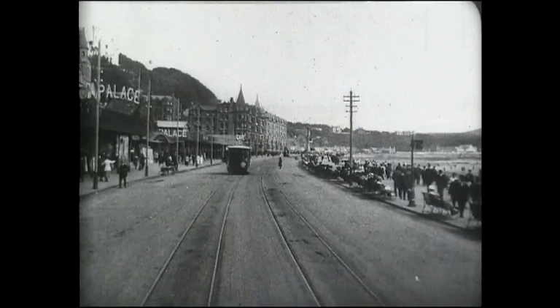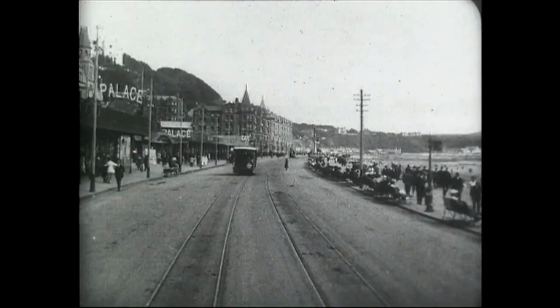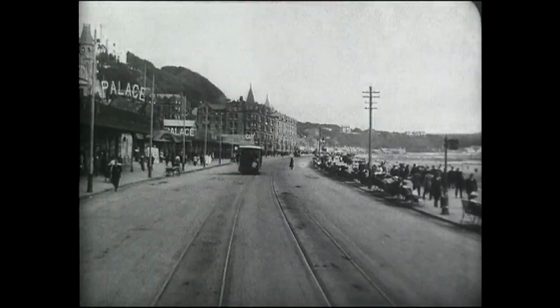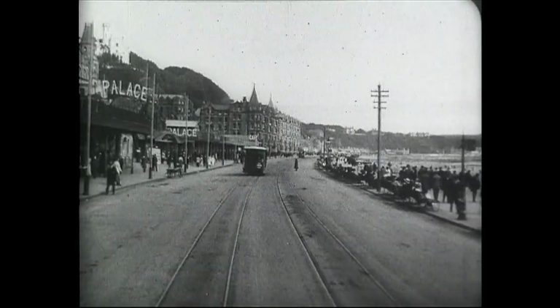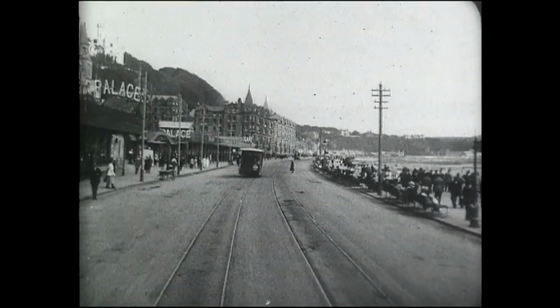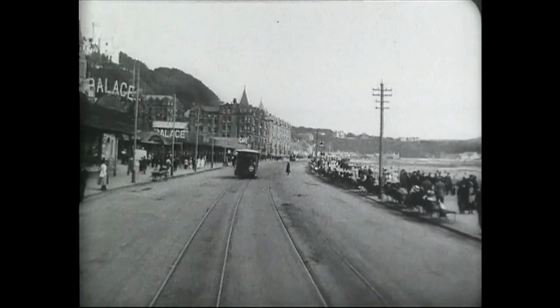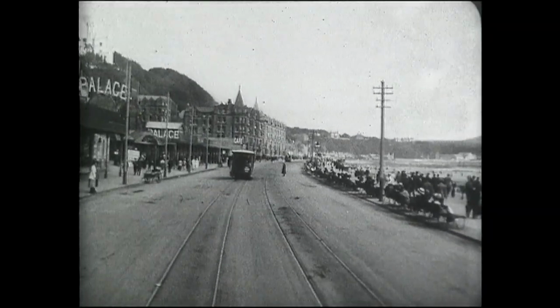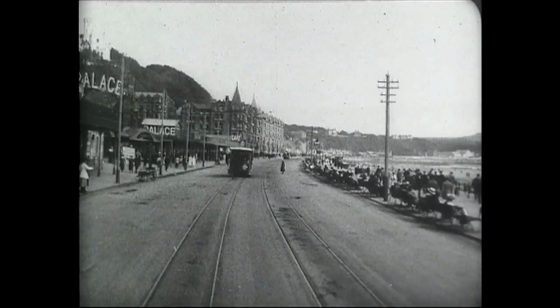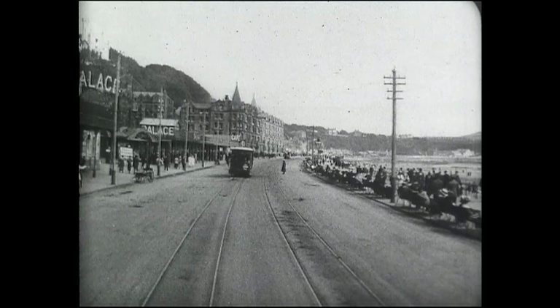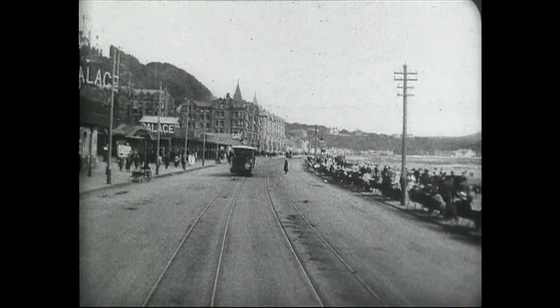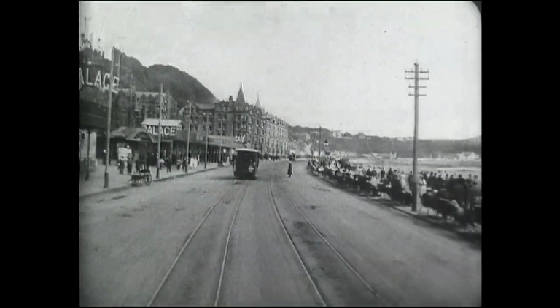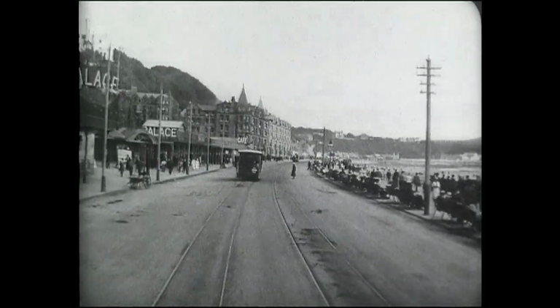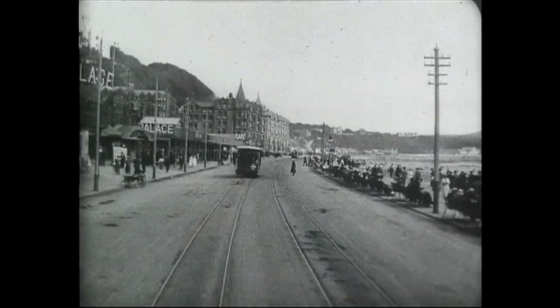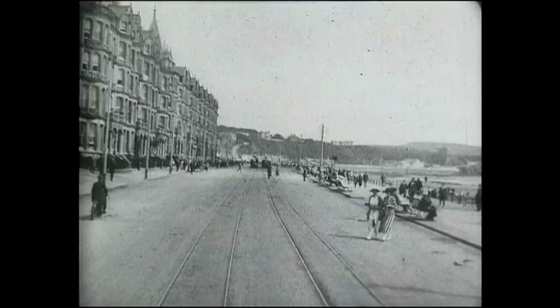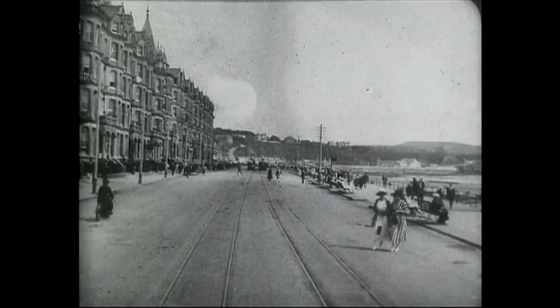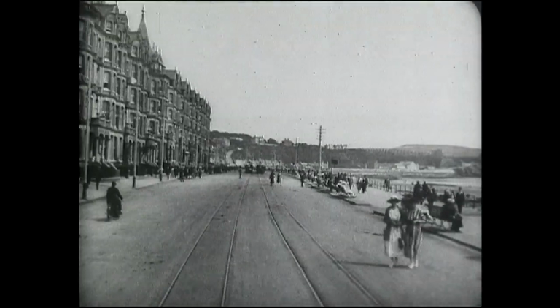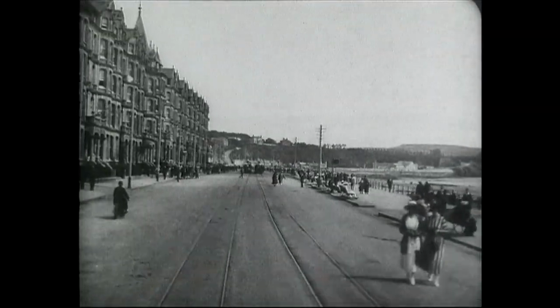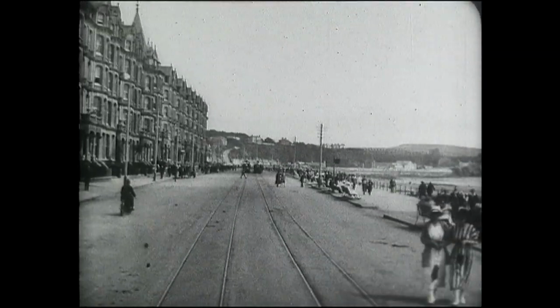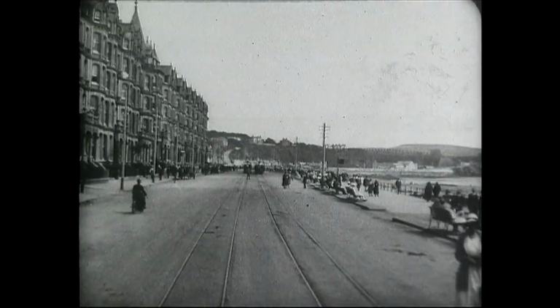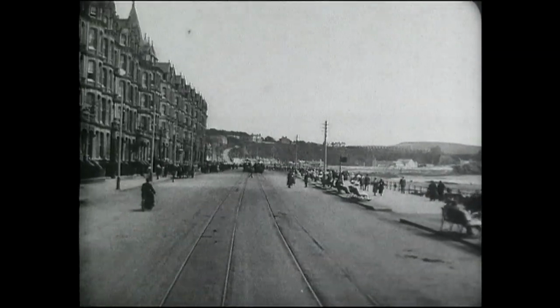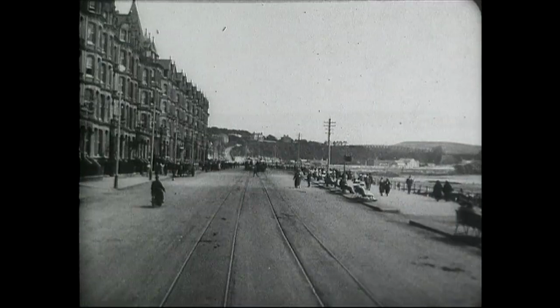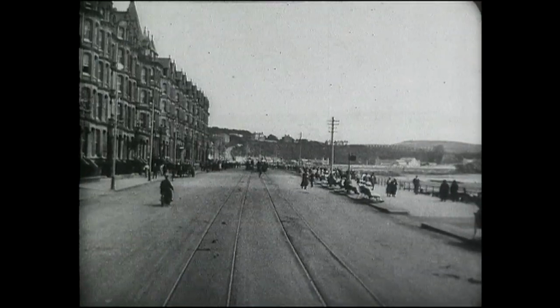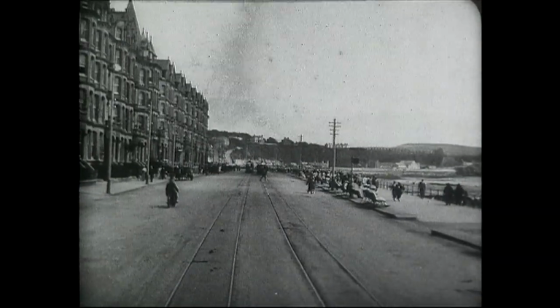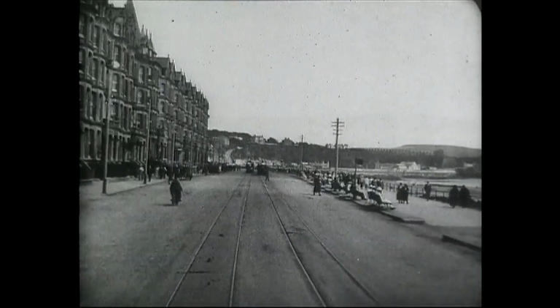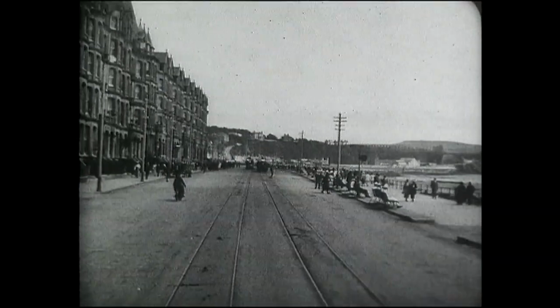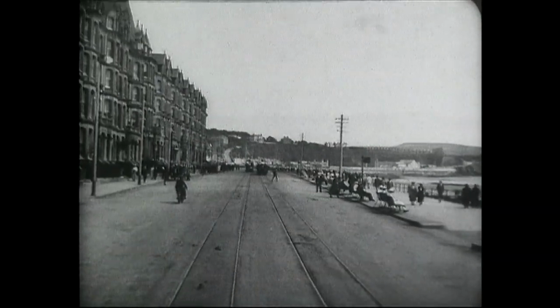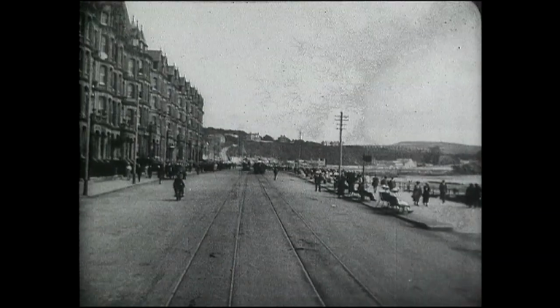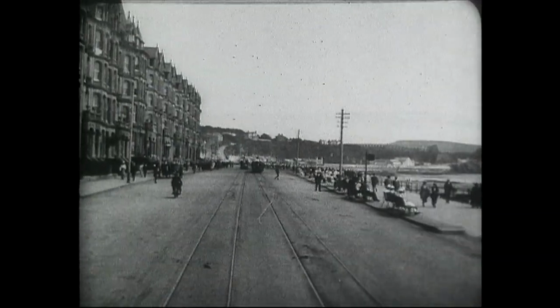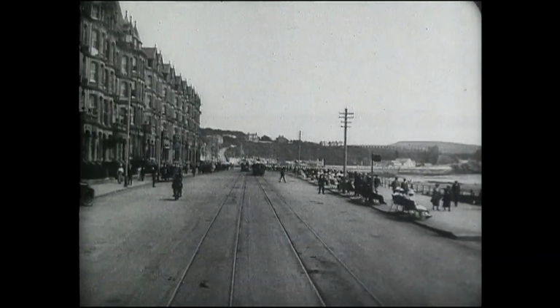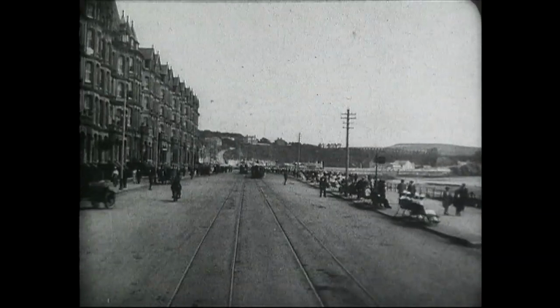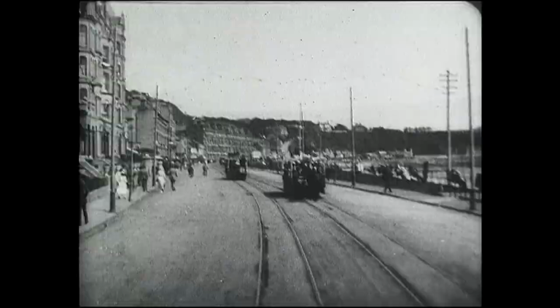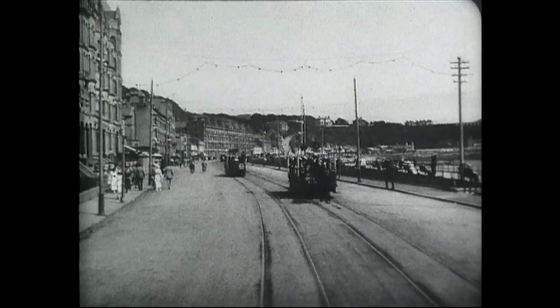The Palace entertainment complex boasted an opera house, Europe's largest dance hall, and a theatre. Palace Terrace — note how none of the boarding houses were painted. They were all a uniform cement grey.